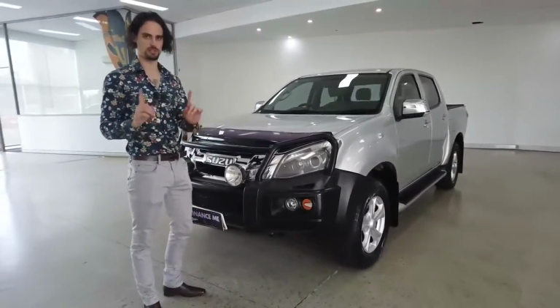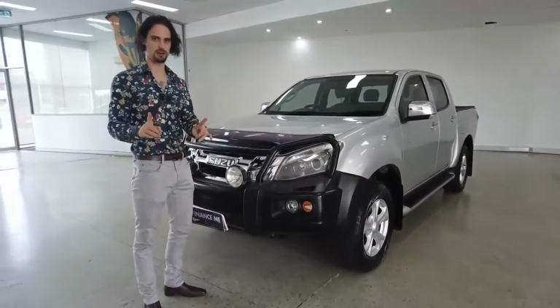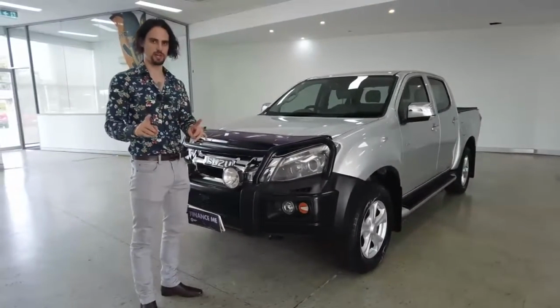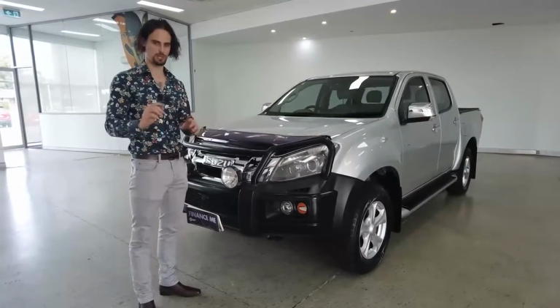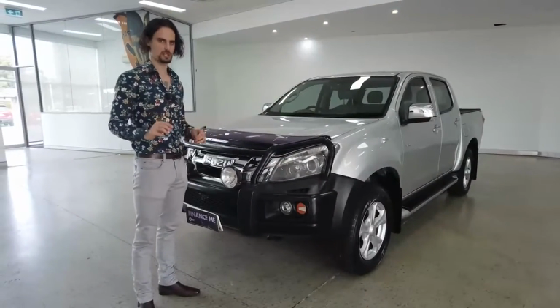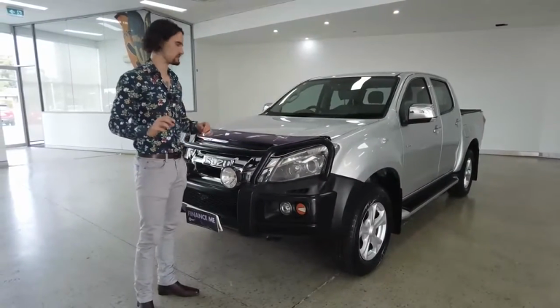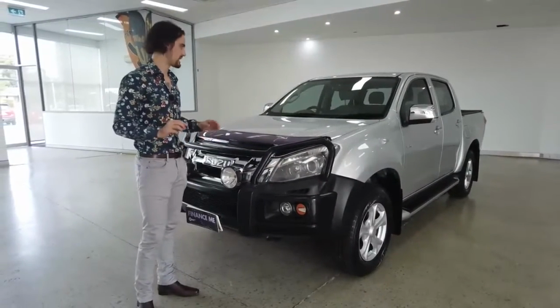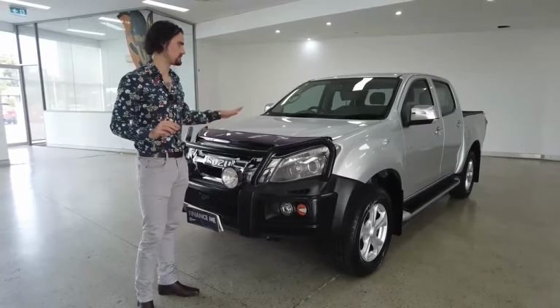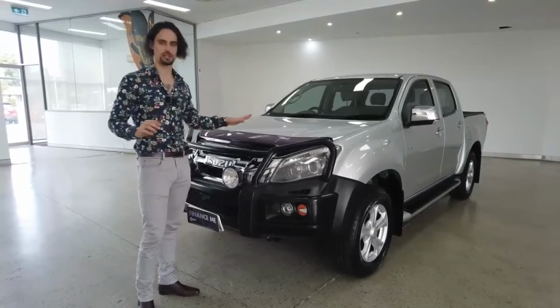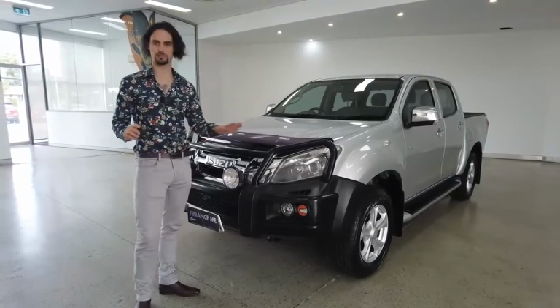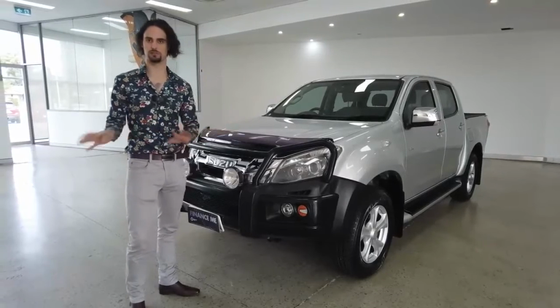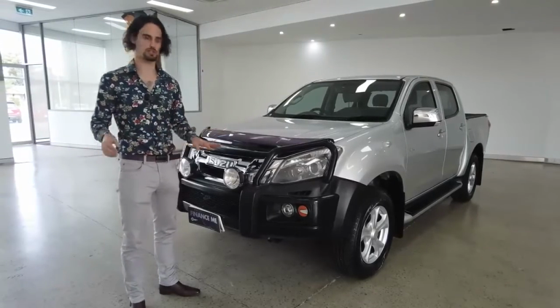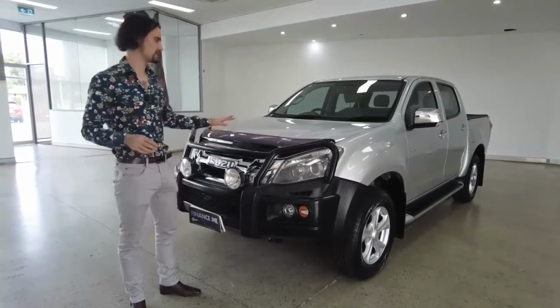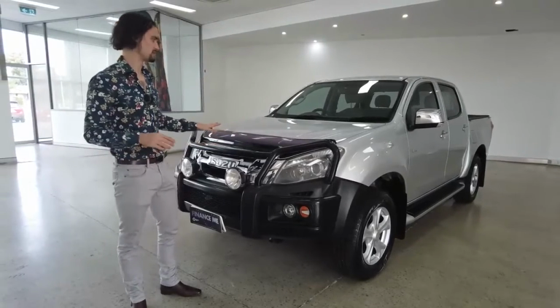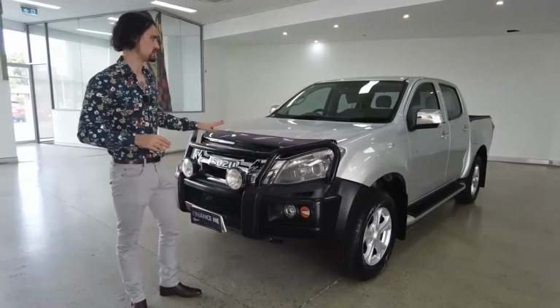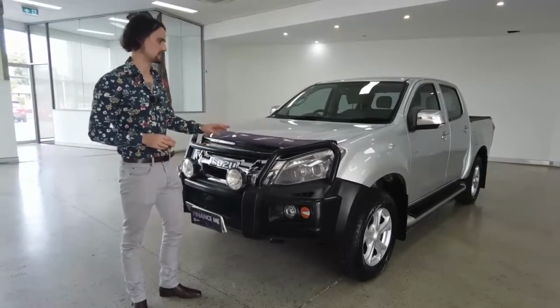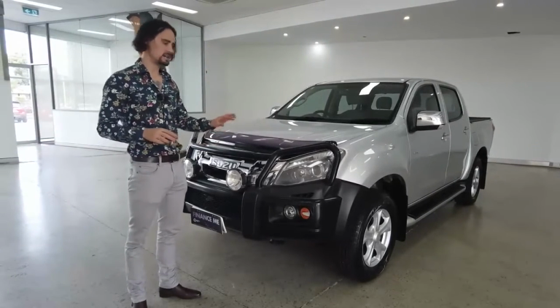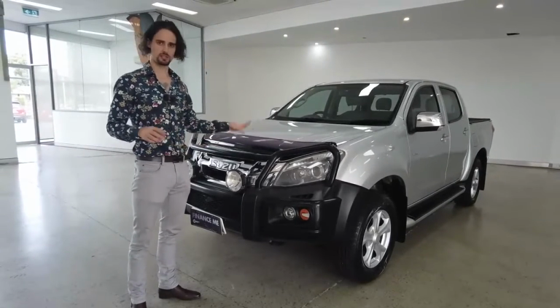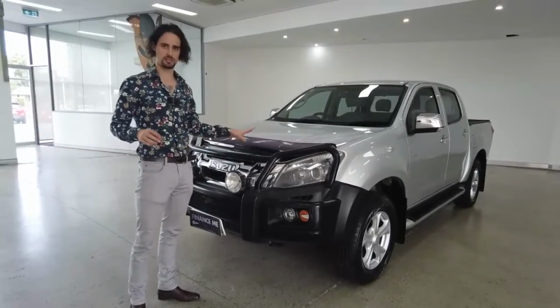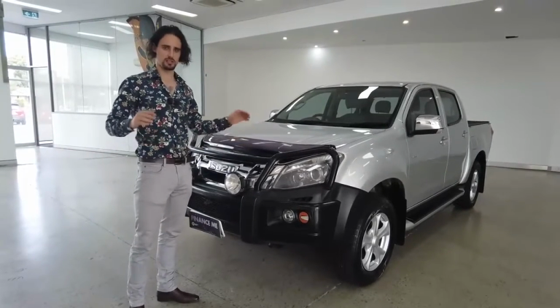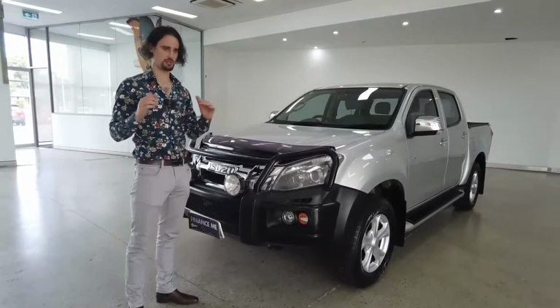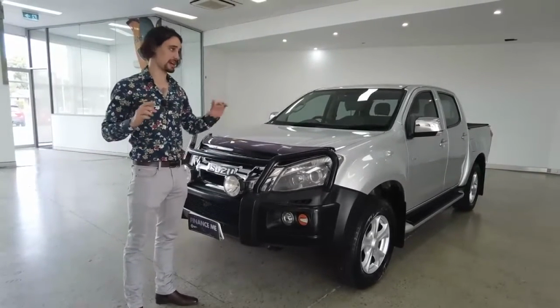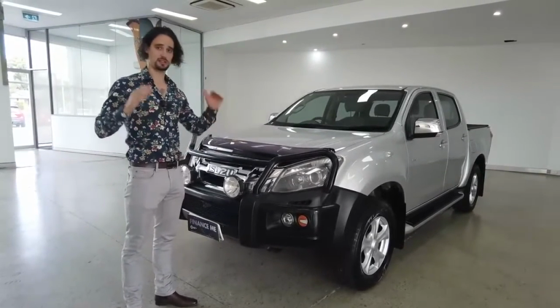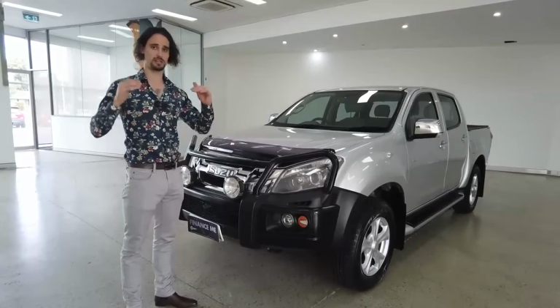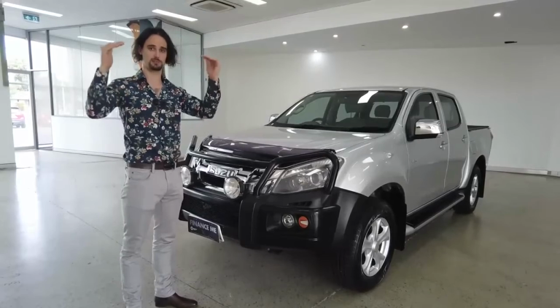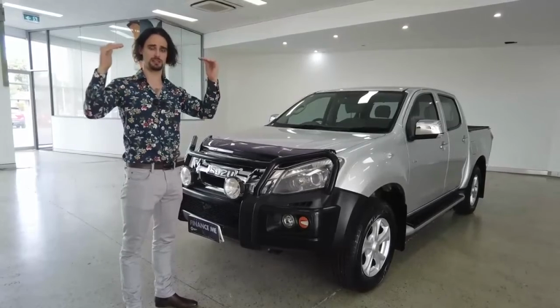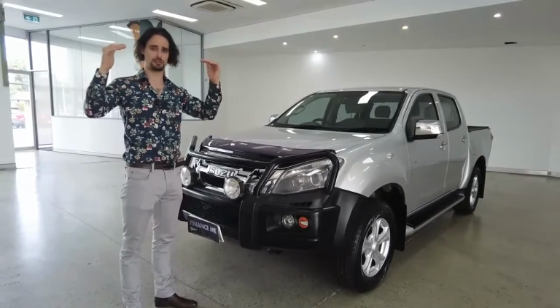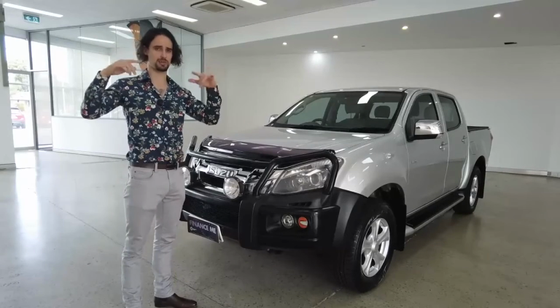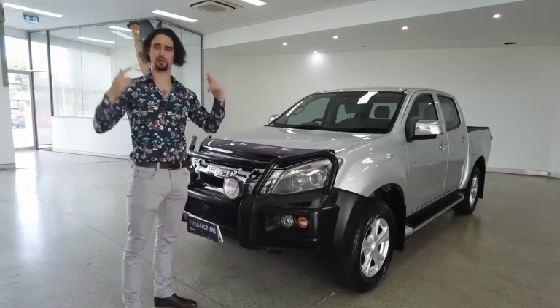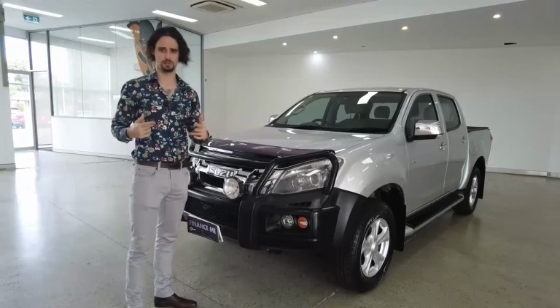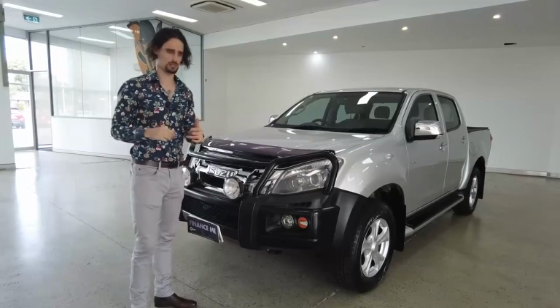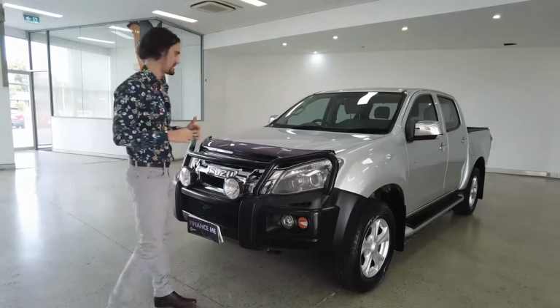We're going to start off with presentation. The detailing team here at the yard do an absolutely brilliant job, and the D-MAX is no exception. If you think it looks good now, just wait until they bring everything up to speed — they're going to have it look like a 2021 vehicle, it's going to be so shiny.